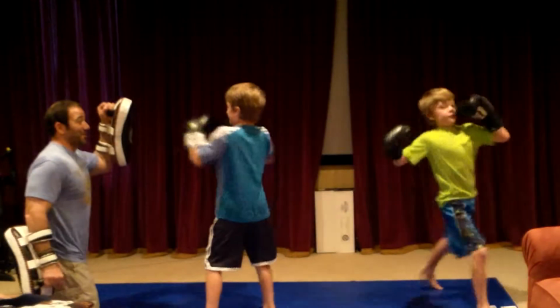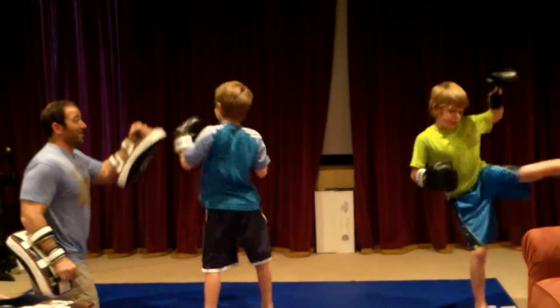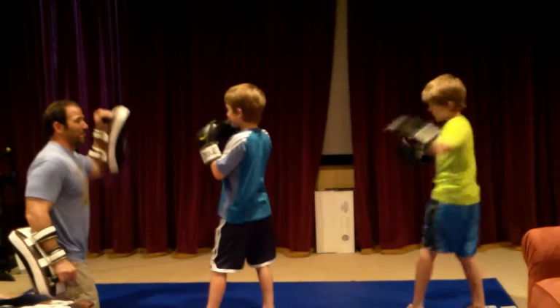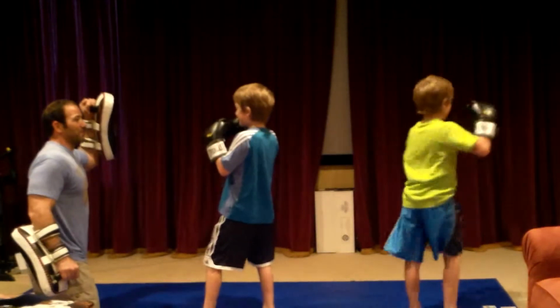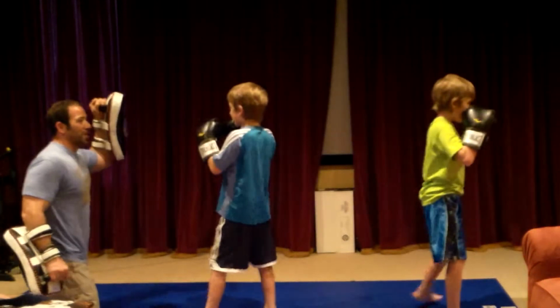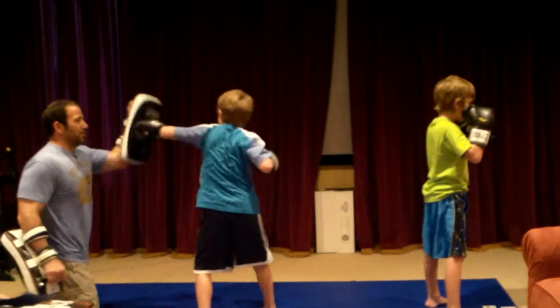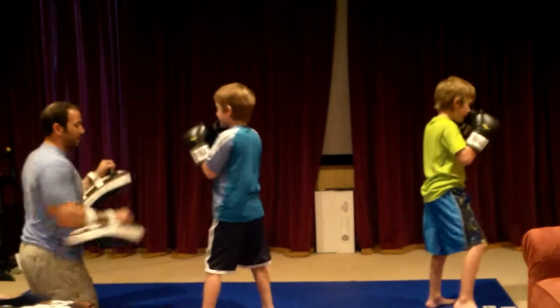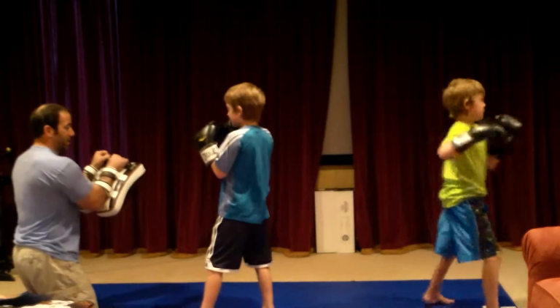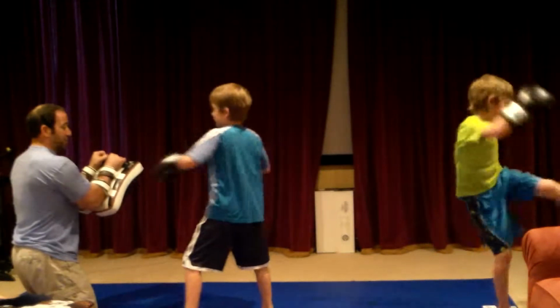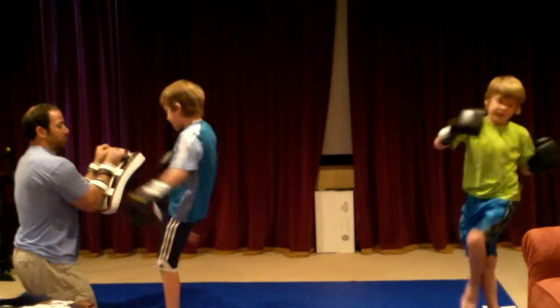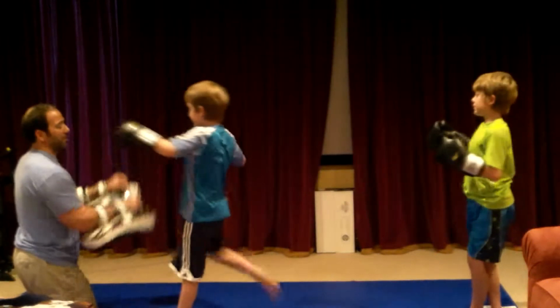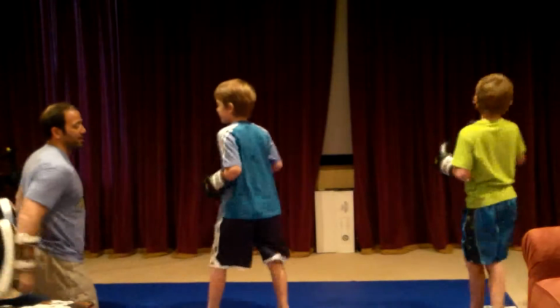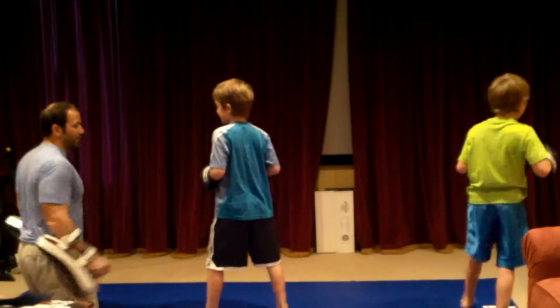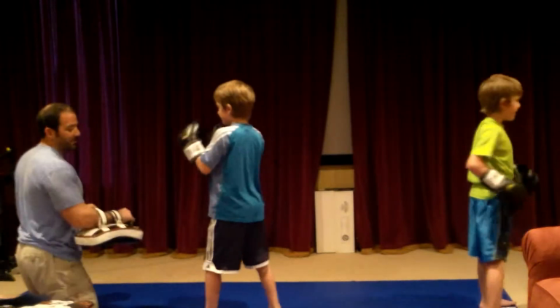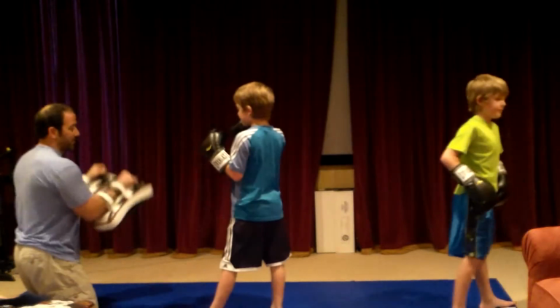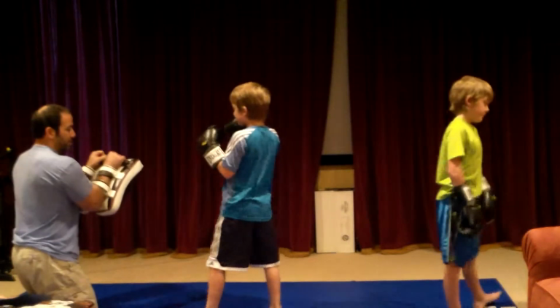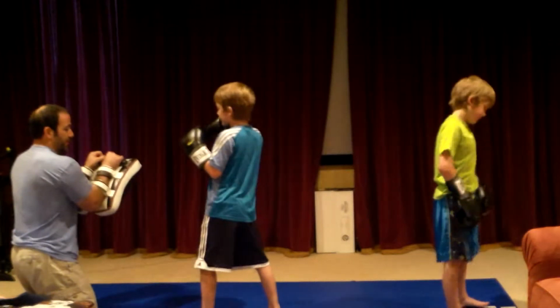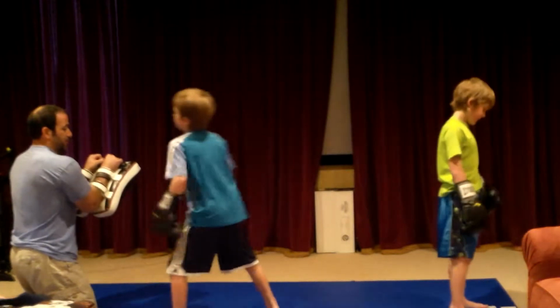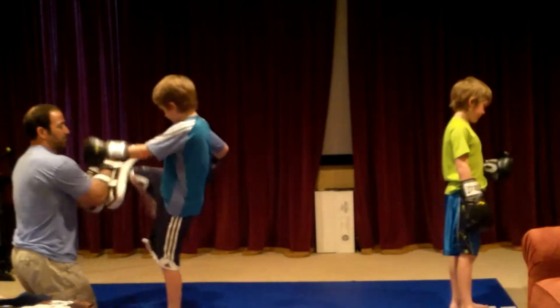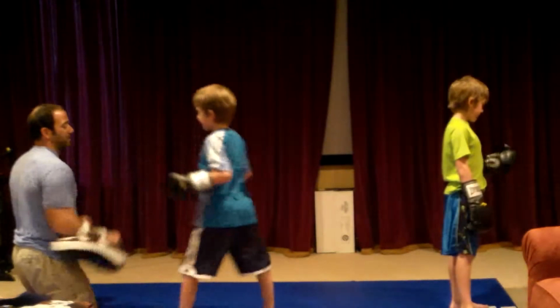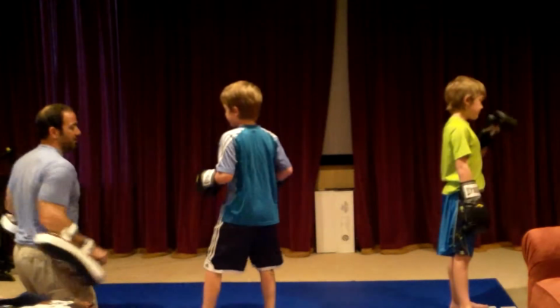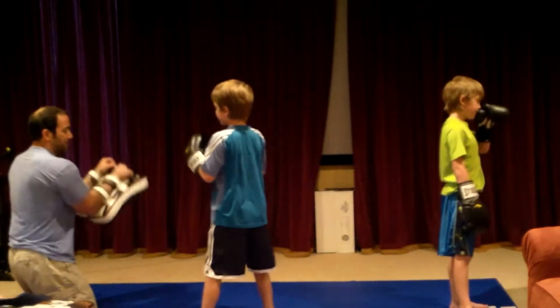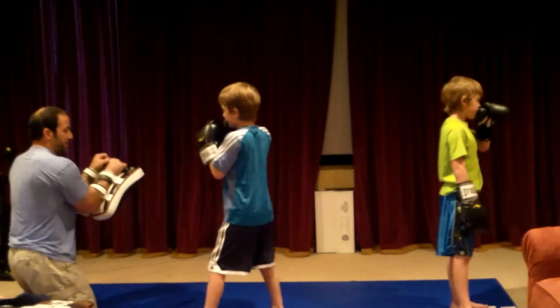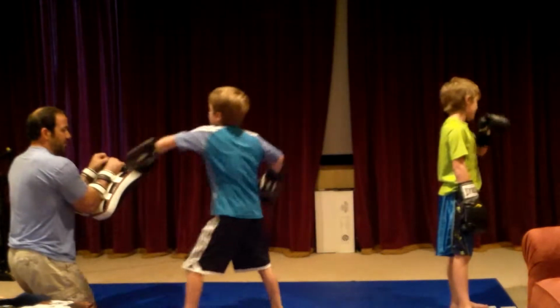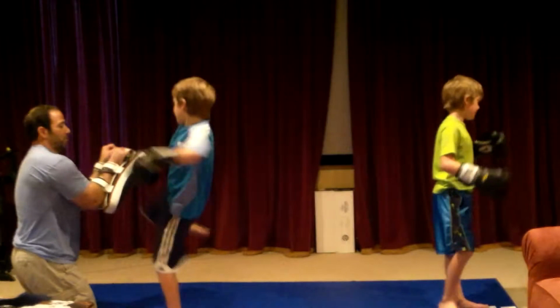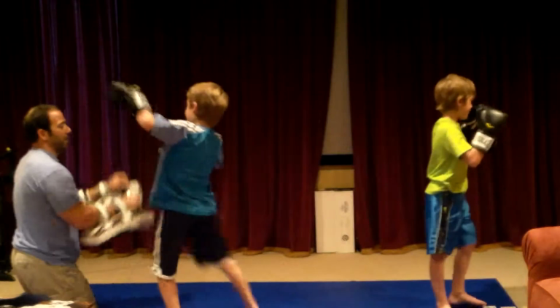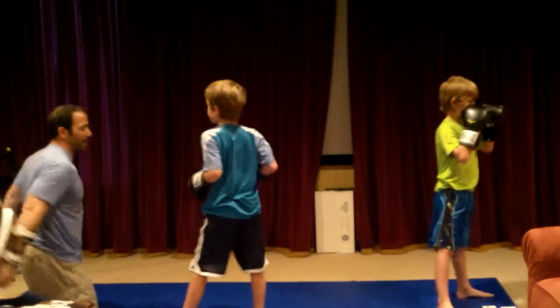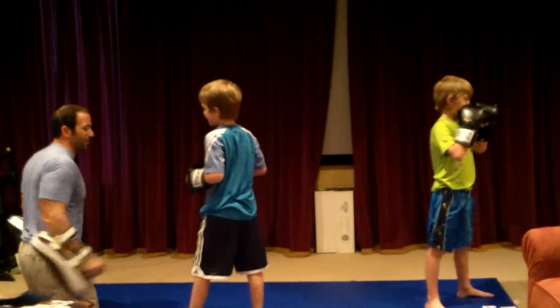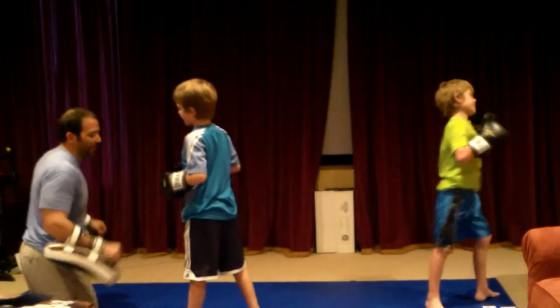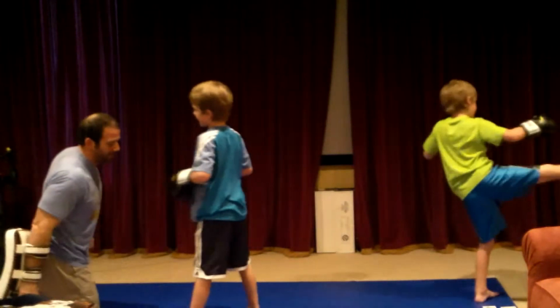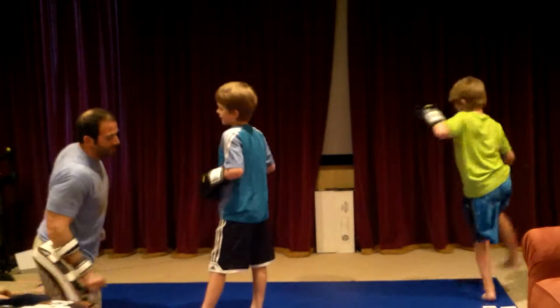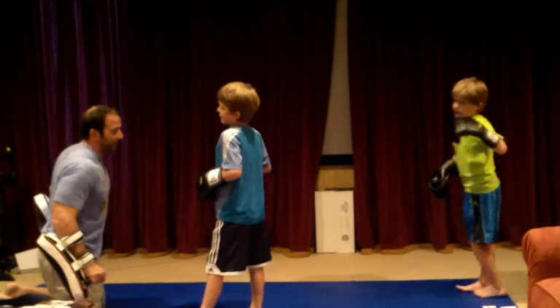One. Give me the other one. One. Kick. Bring that knee up. Kick across. Kick. Give me a good kick. Kick. There we go.